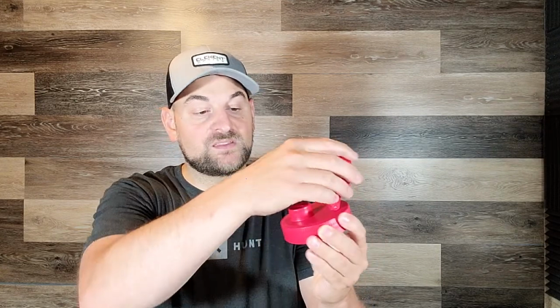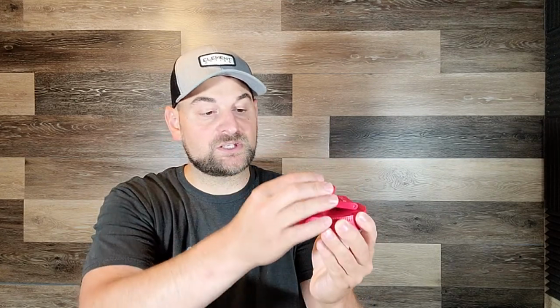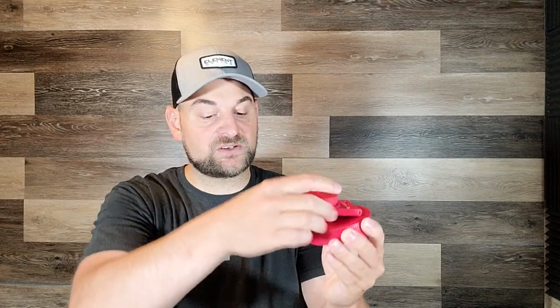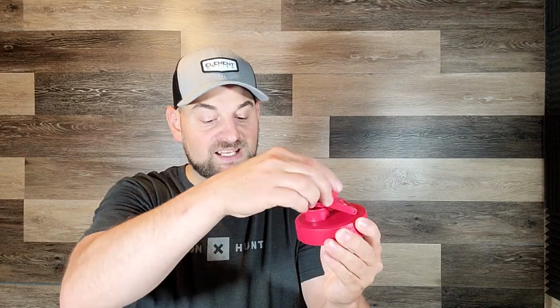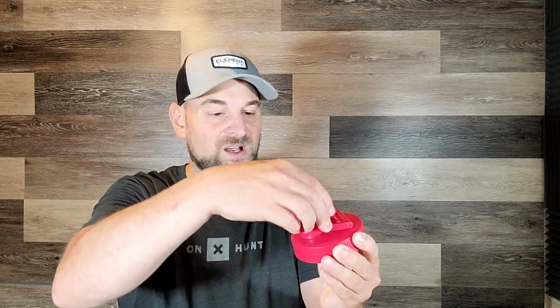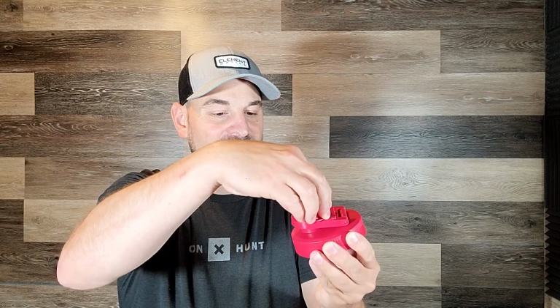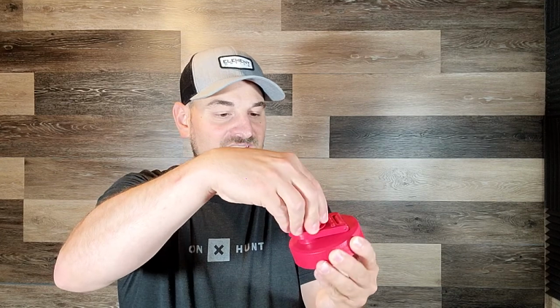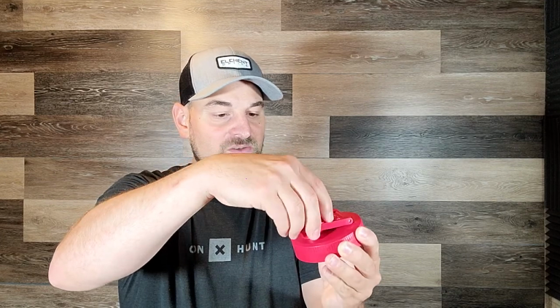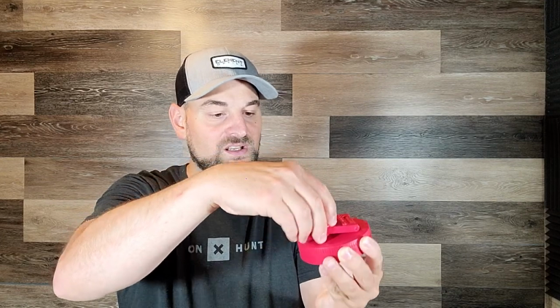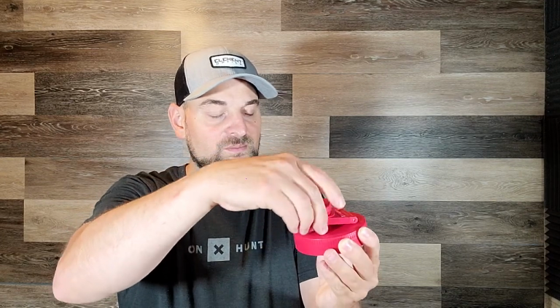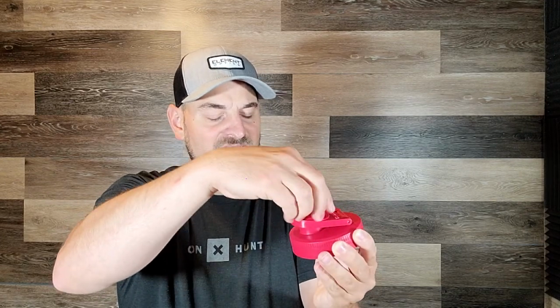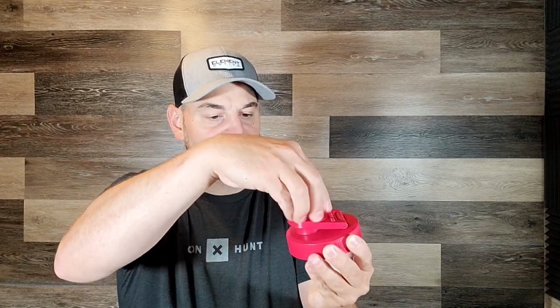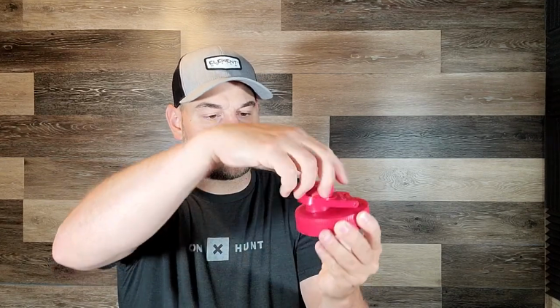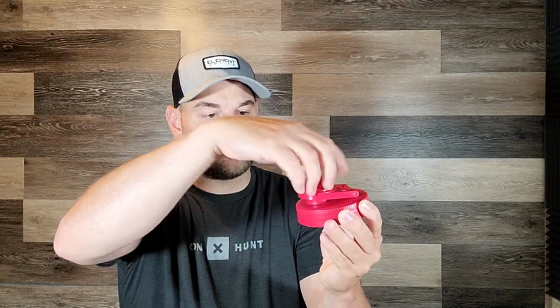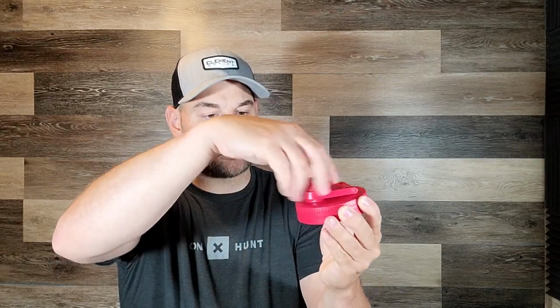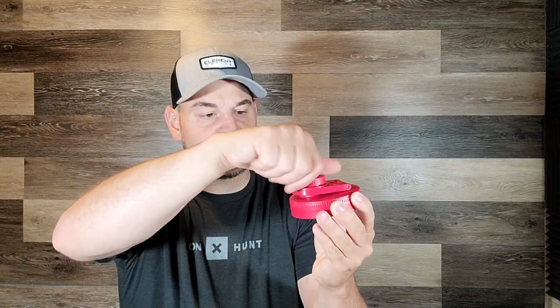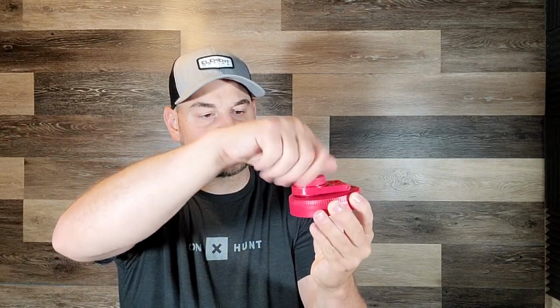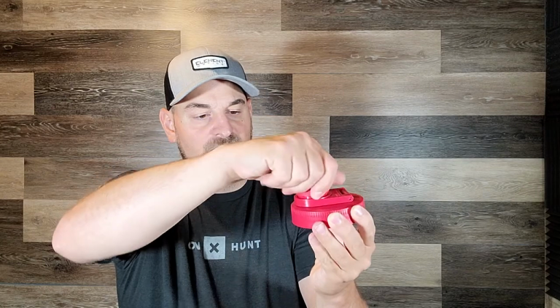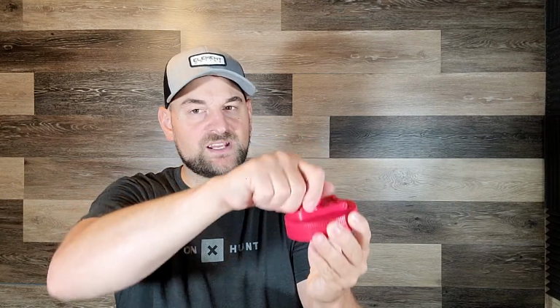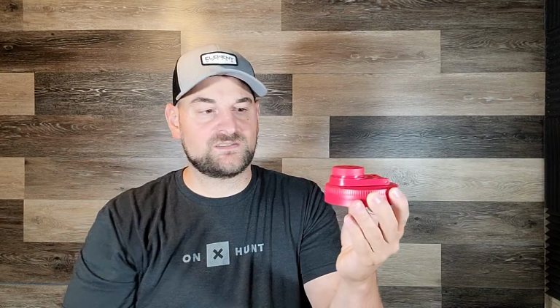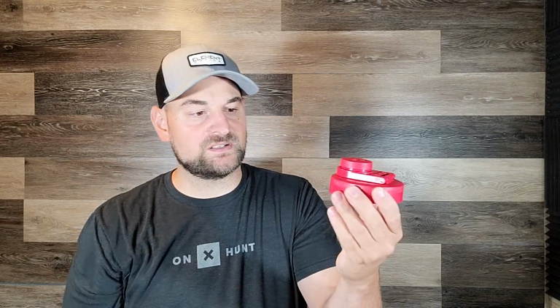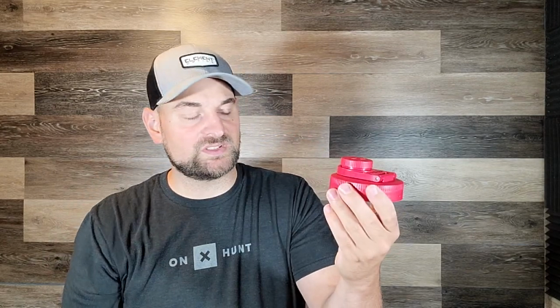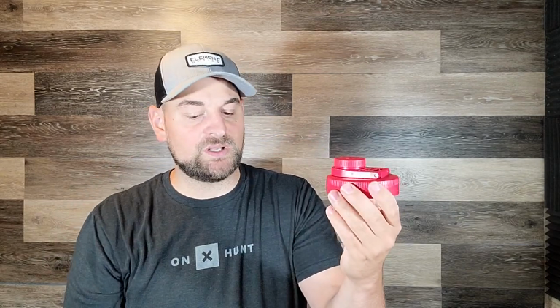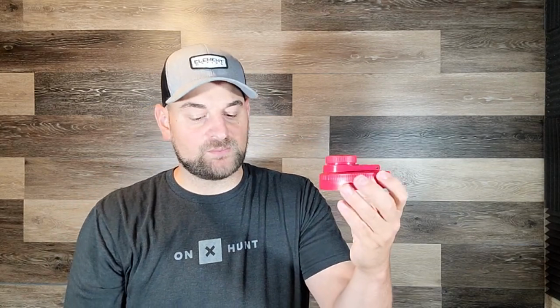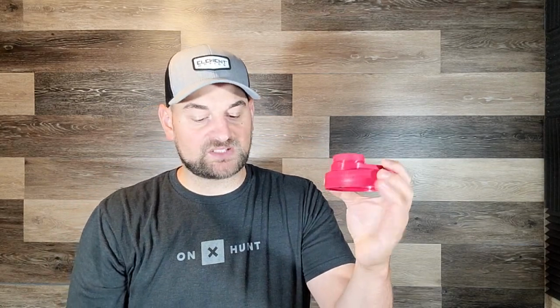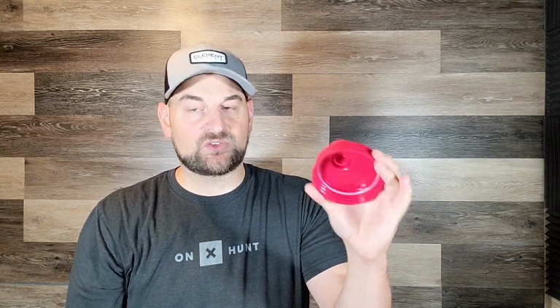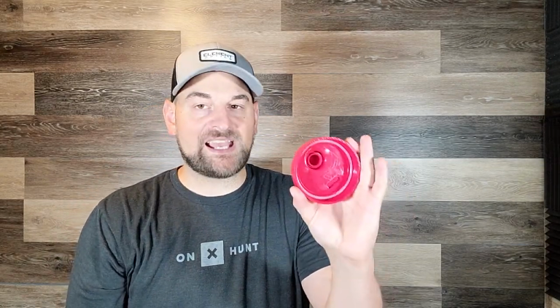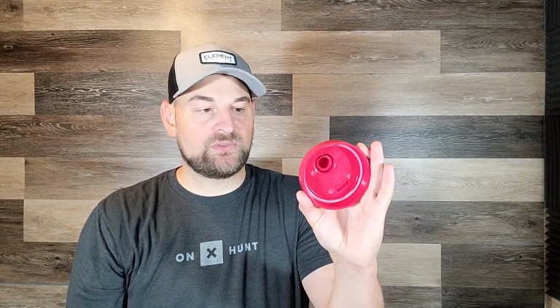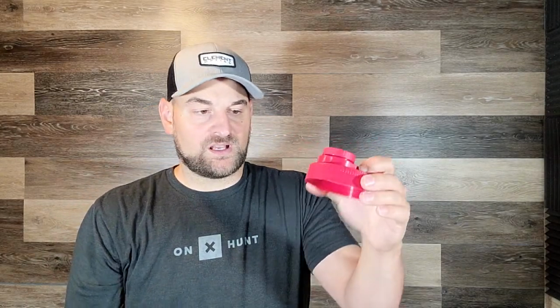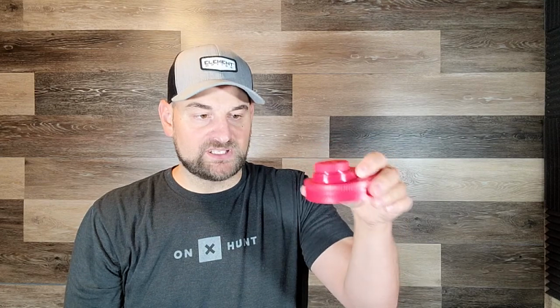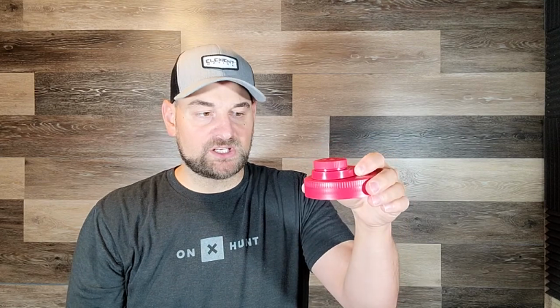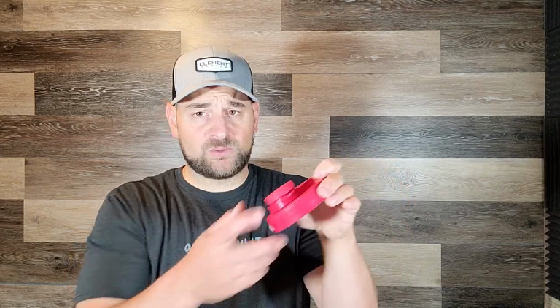These fit your standard size — I believe 16 ounce mason jars, ball mason jars, canning jars. They might fit the 32 ounce as well, but basically these are the wide mouth lids.